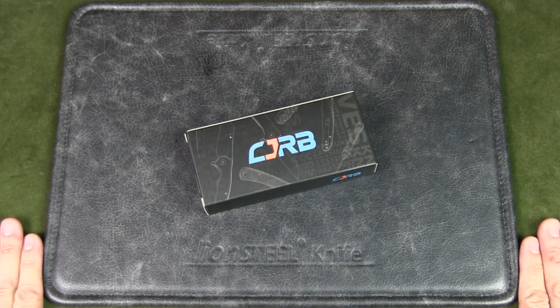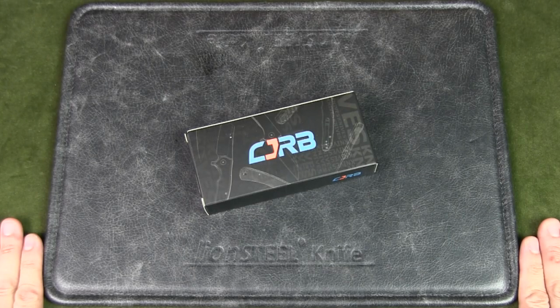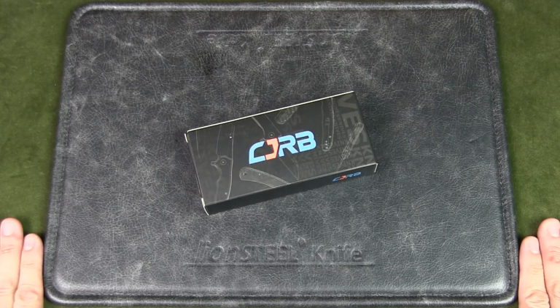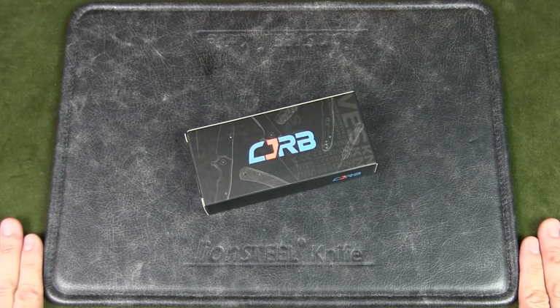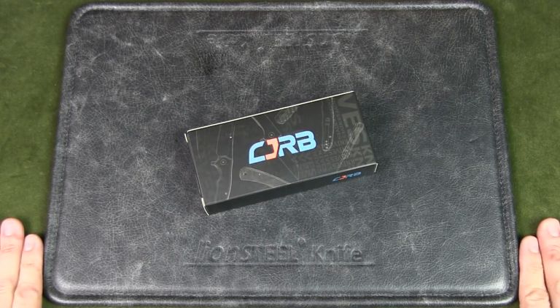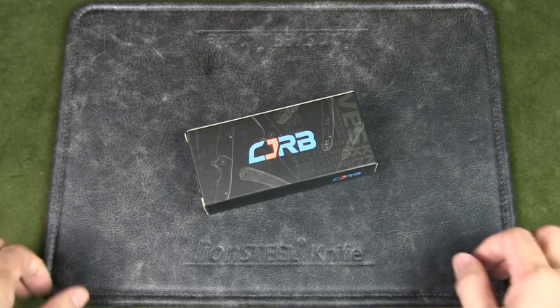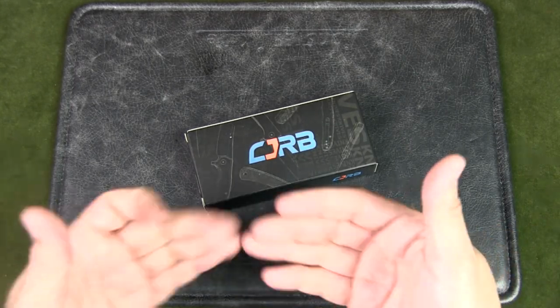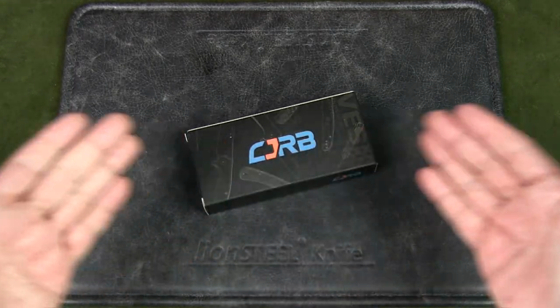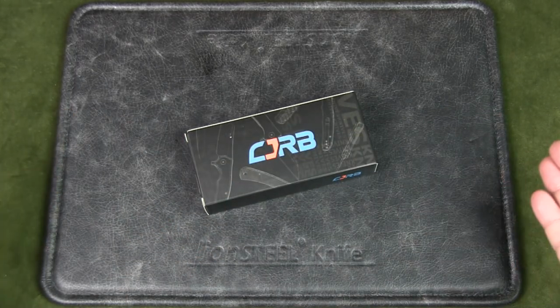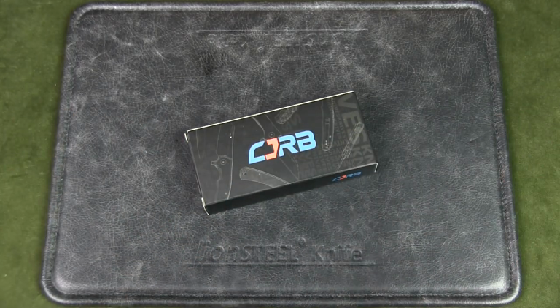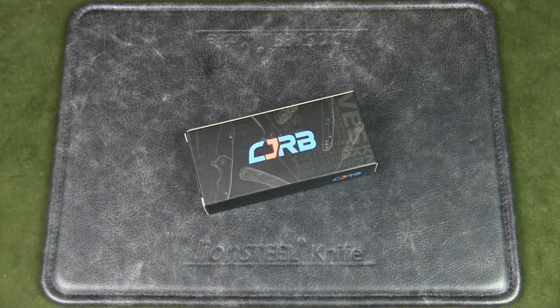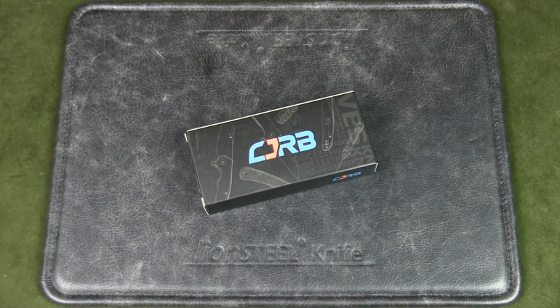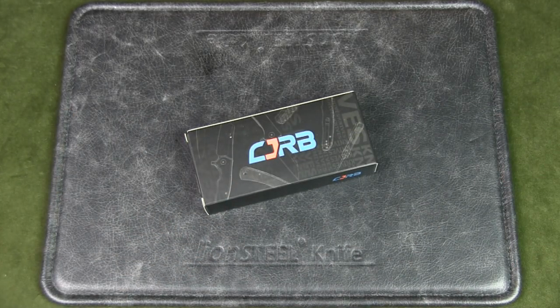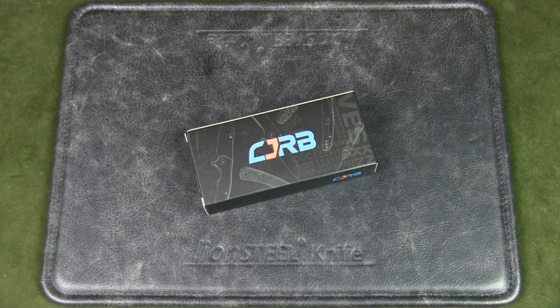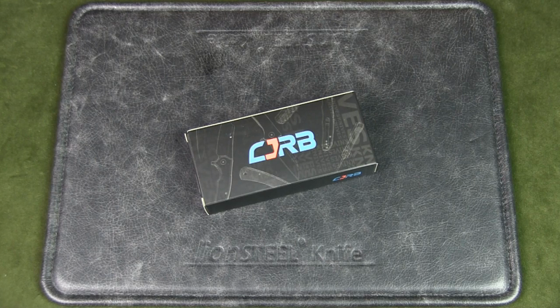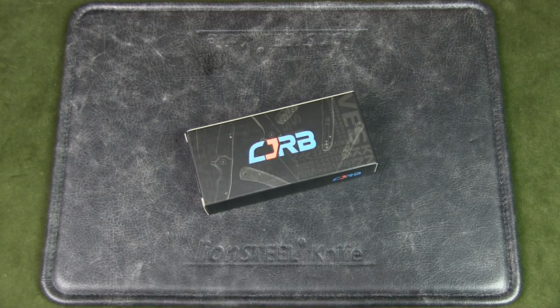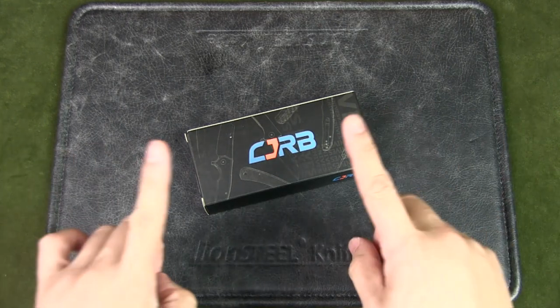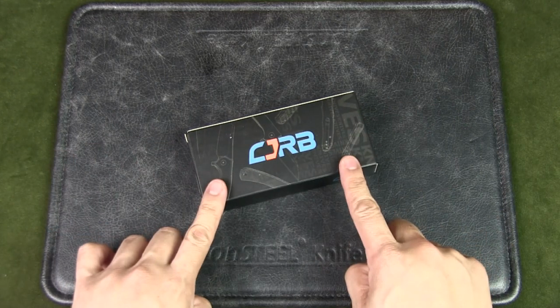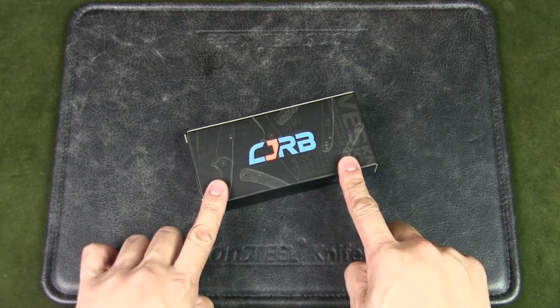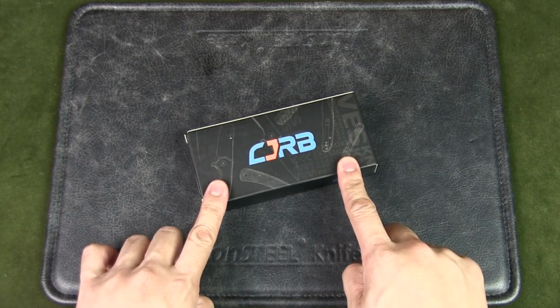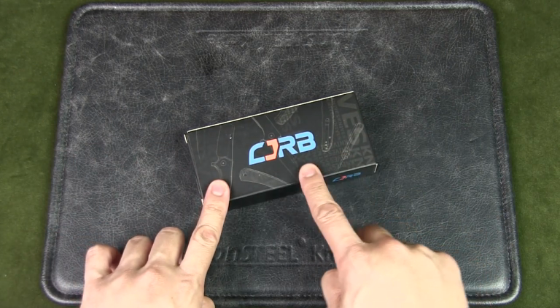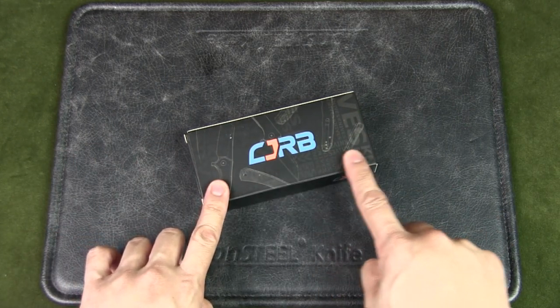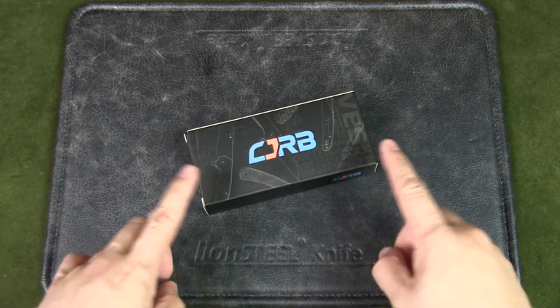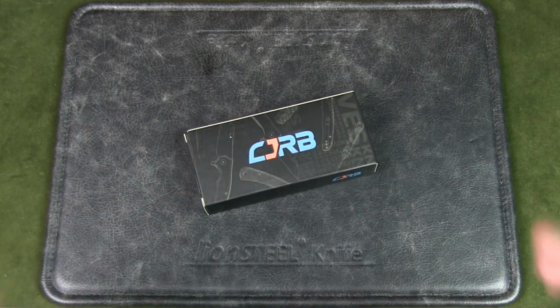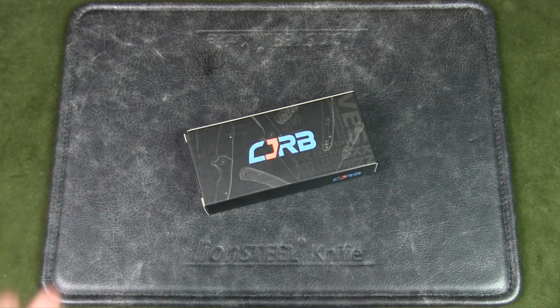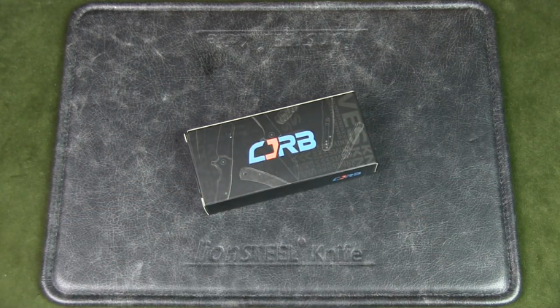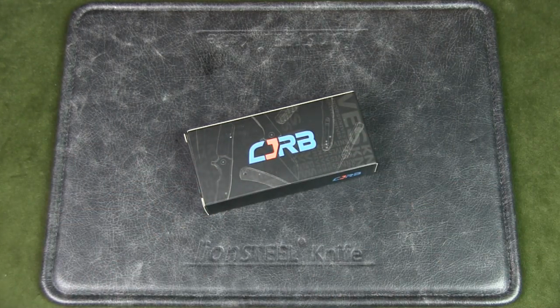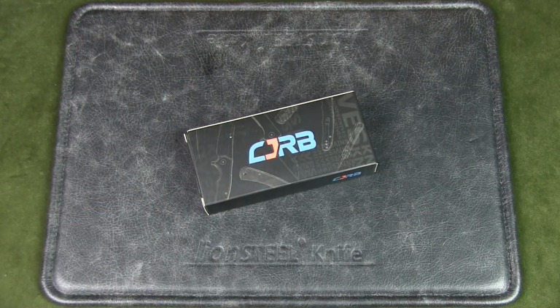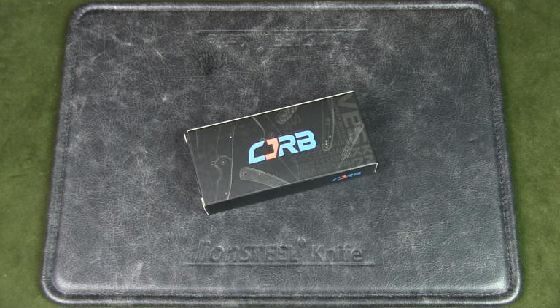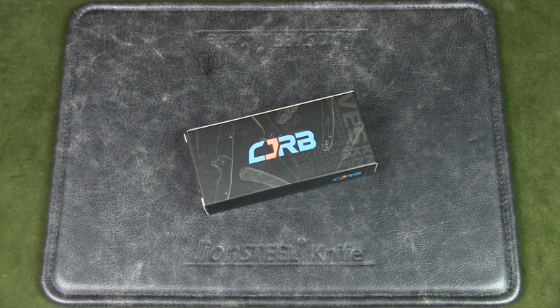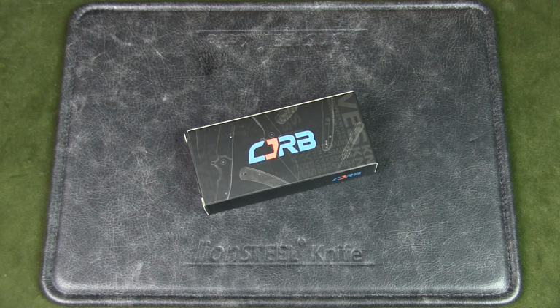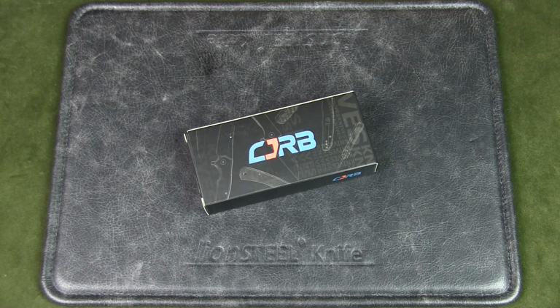Welcome to Urban Knife Guy, where we explore the urban knife style and jungle survival. Today we're going to have a look at the CJRB Melia and see if it makes for a good urban EDC knife.